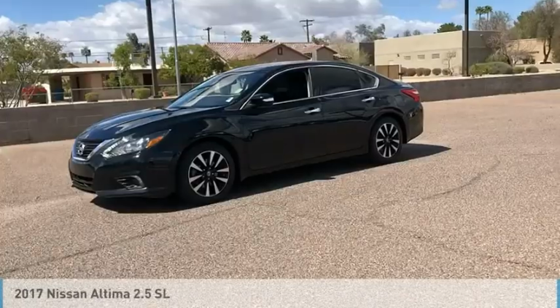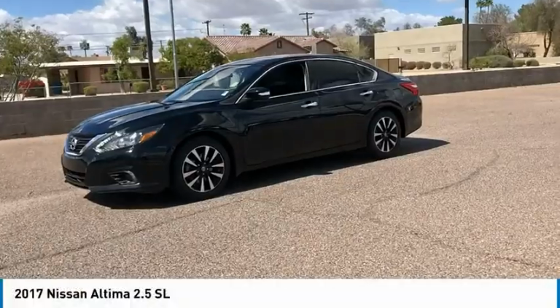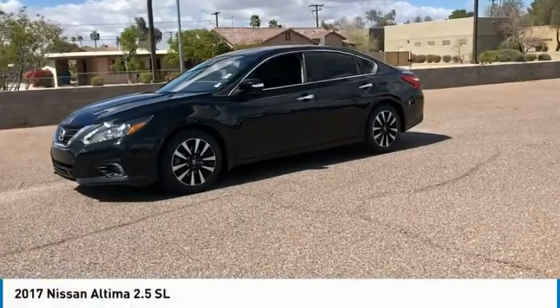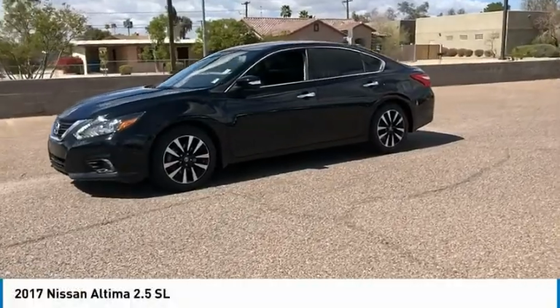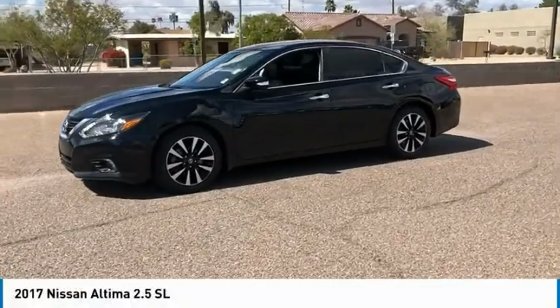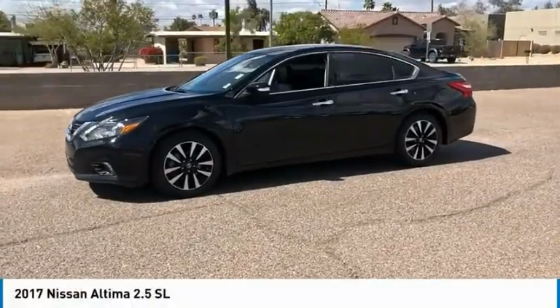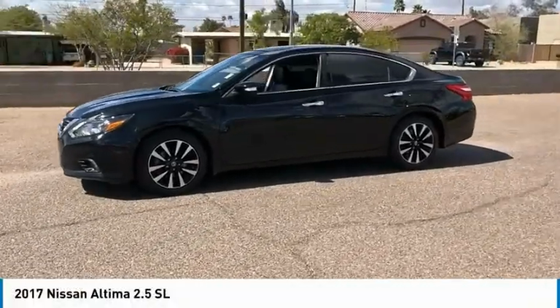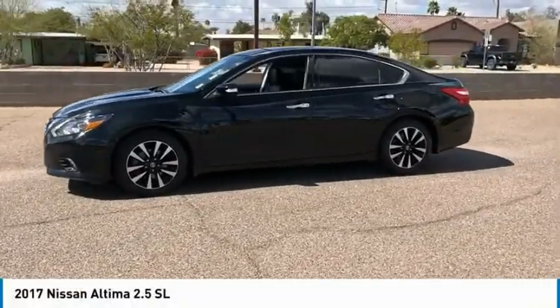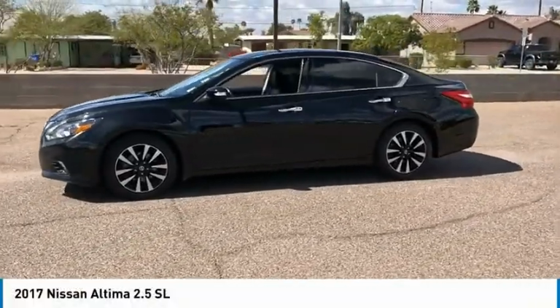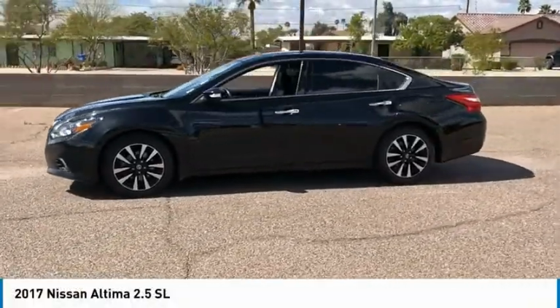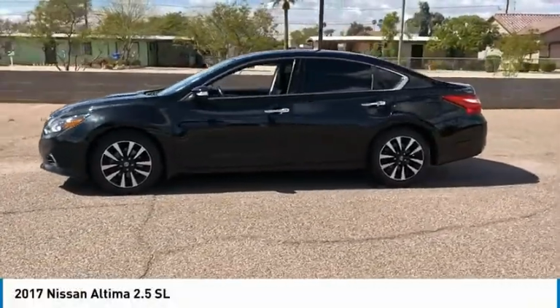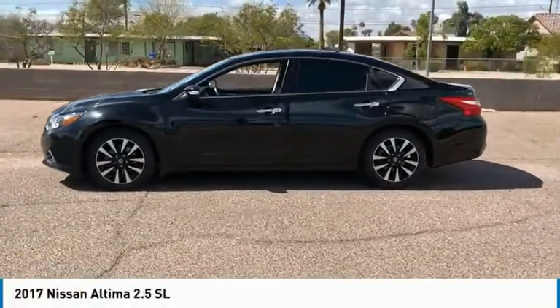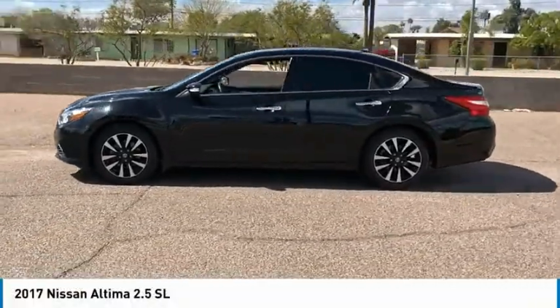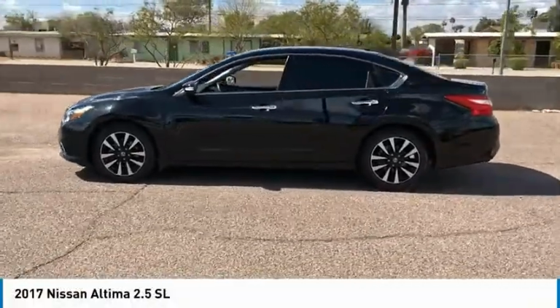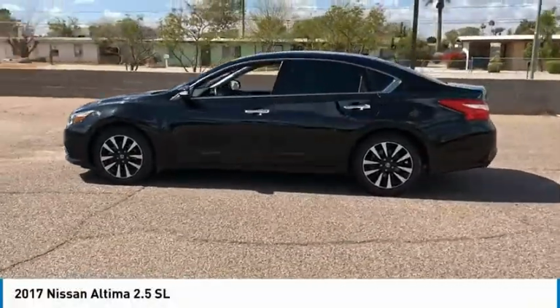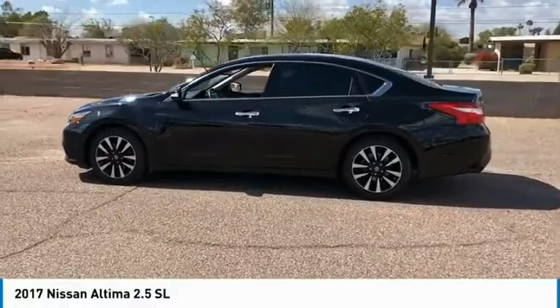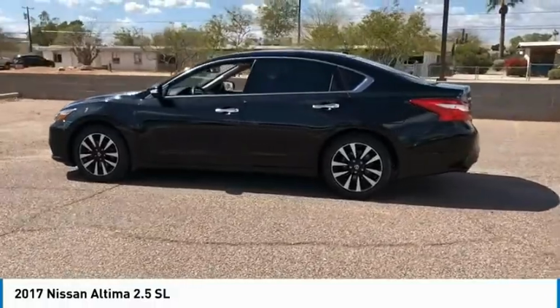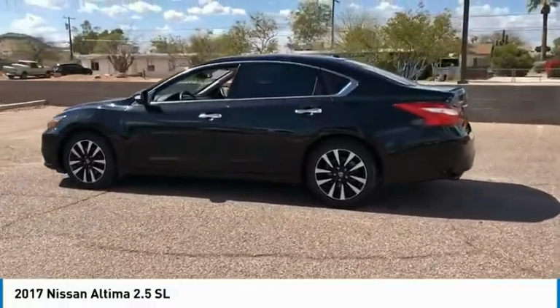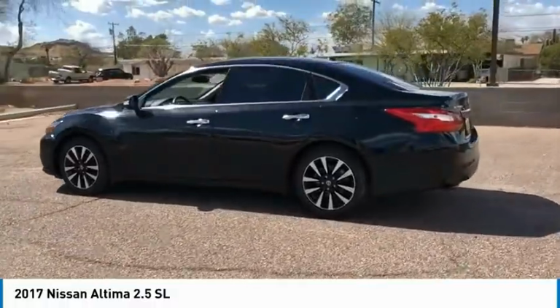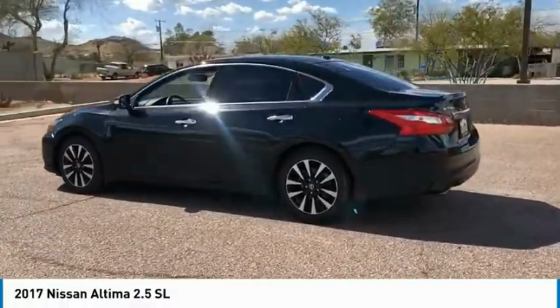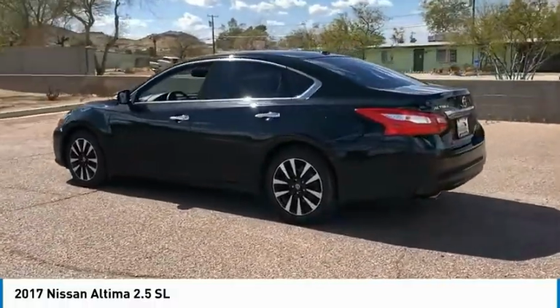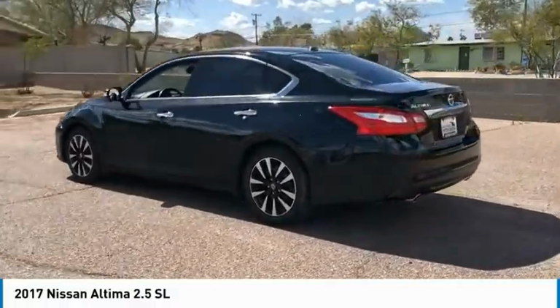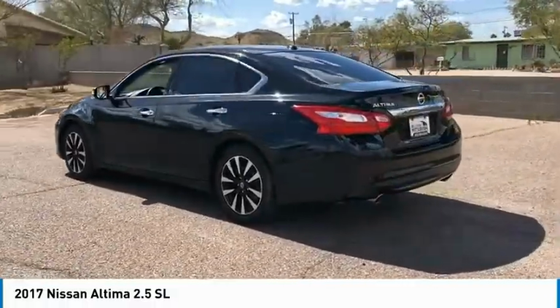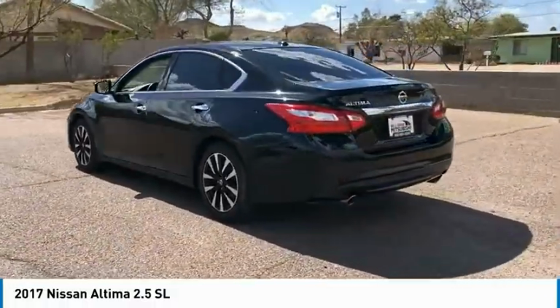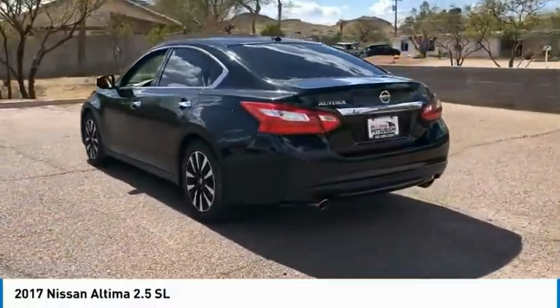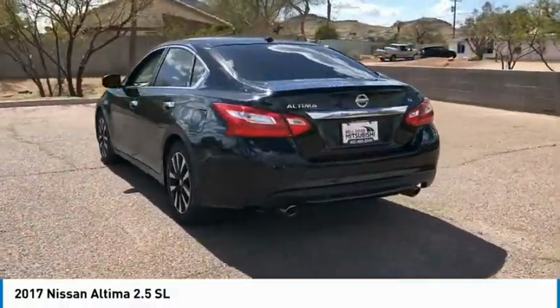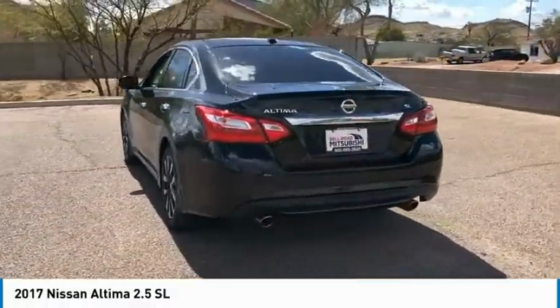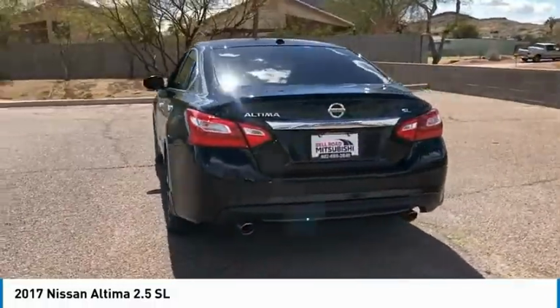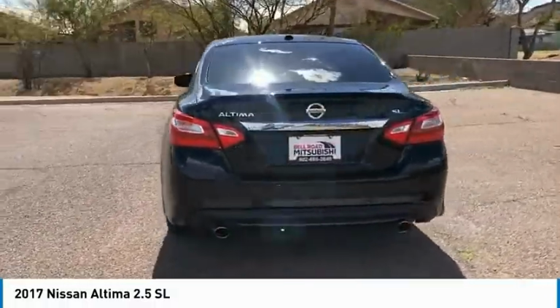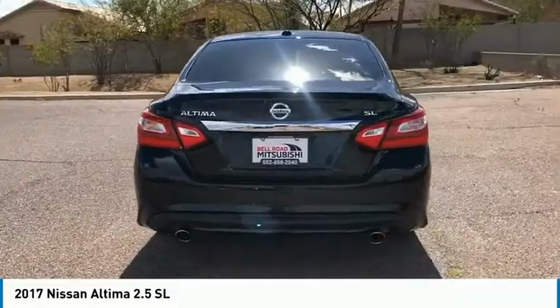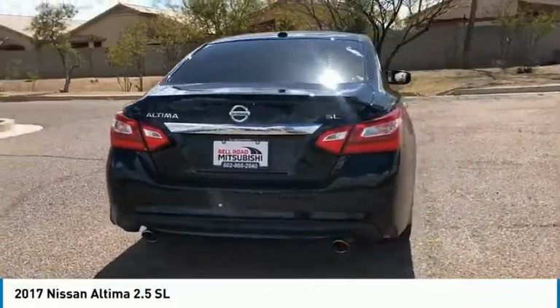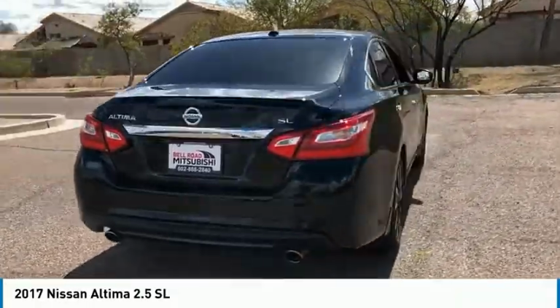Stop by and take a look at the 2017 Altima. The Nissan Altima offers advanced features to make life easier, including push-button ignition, which comes standard.